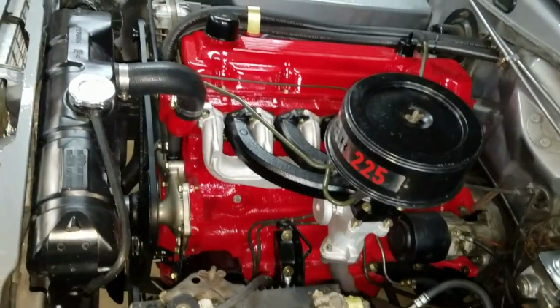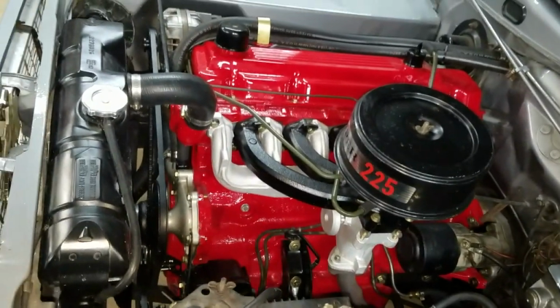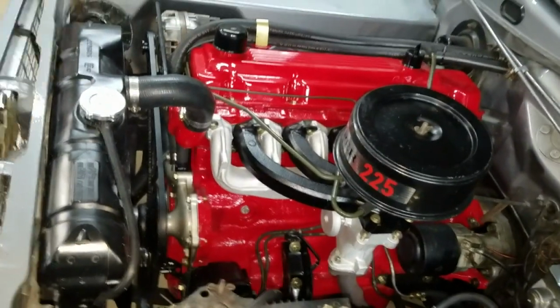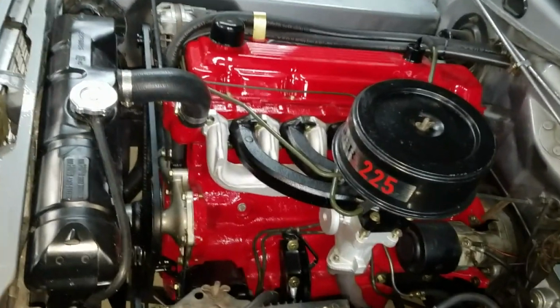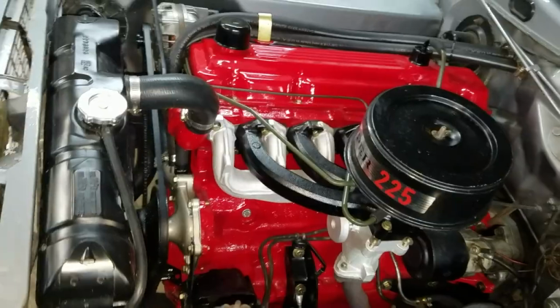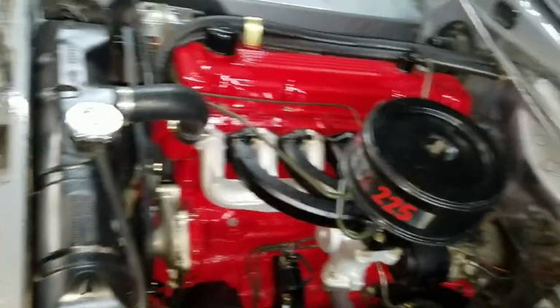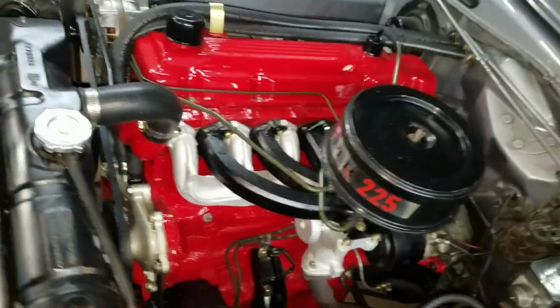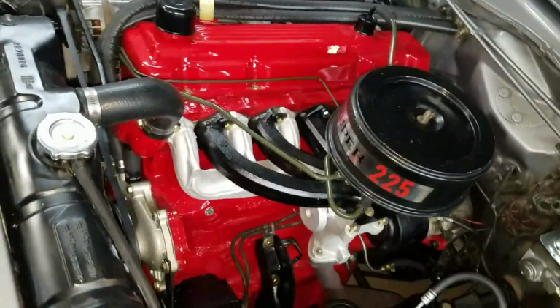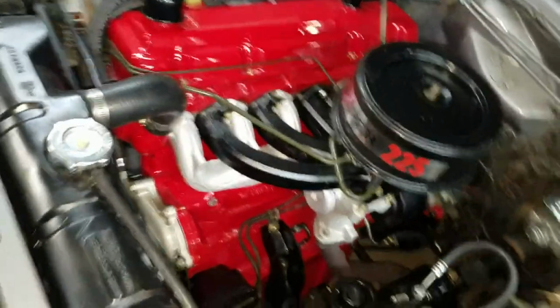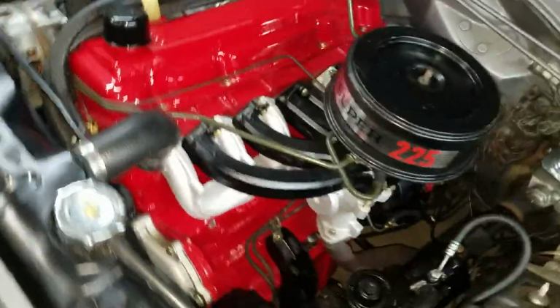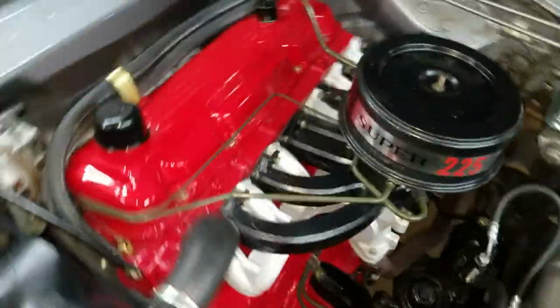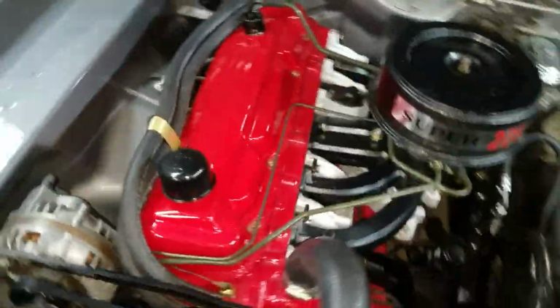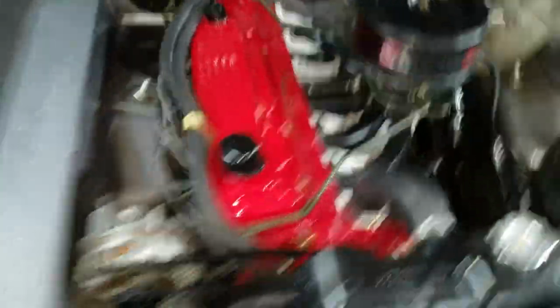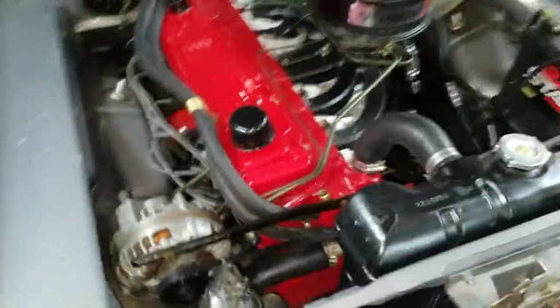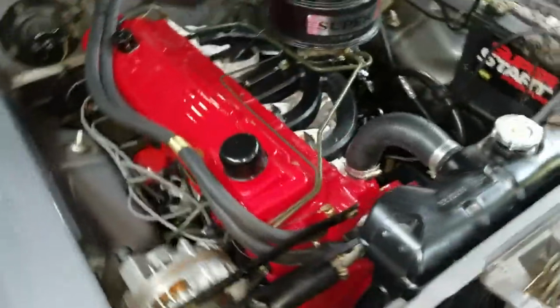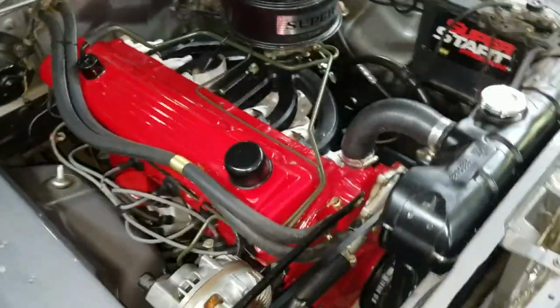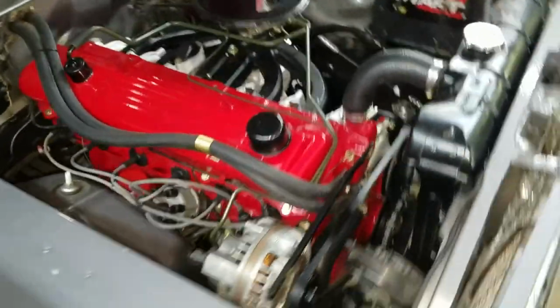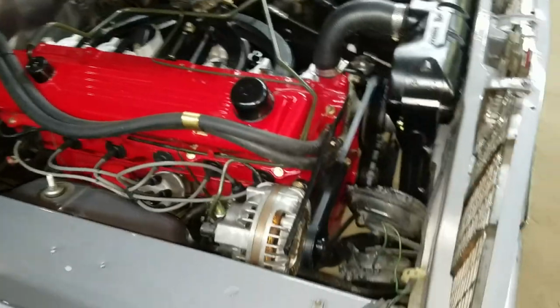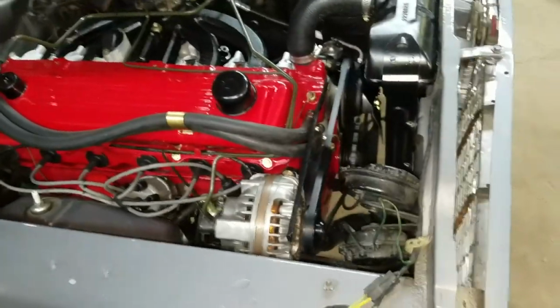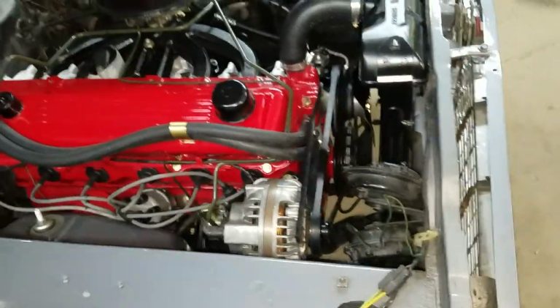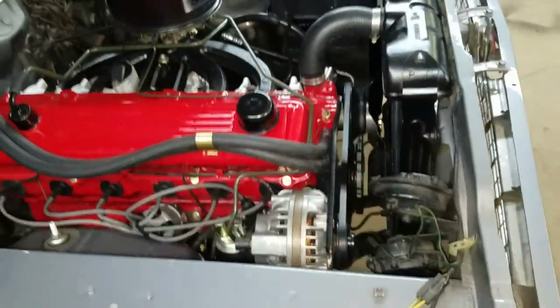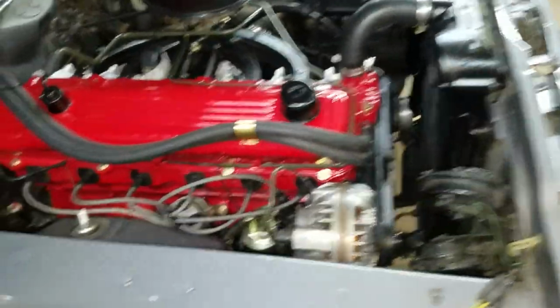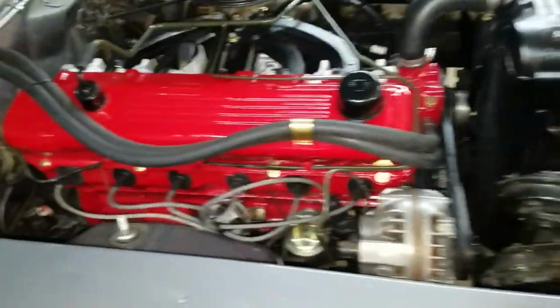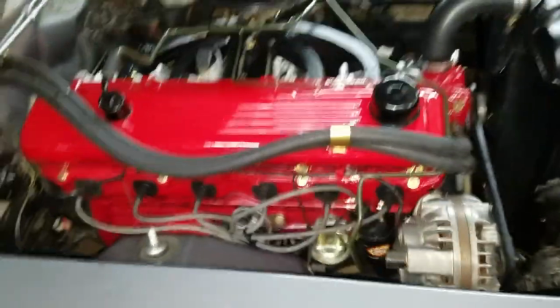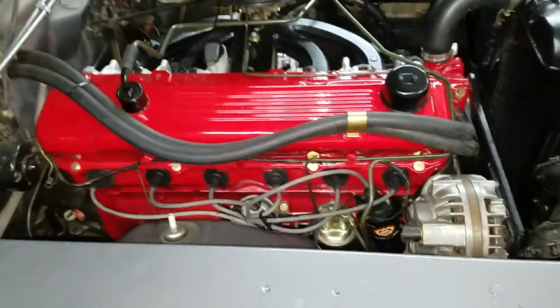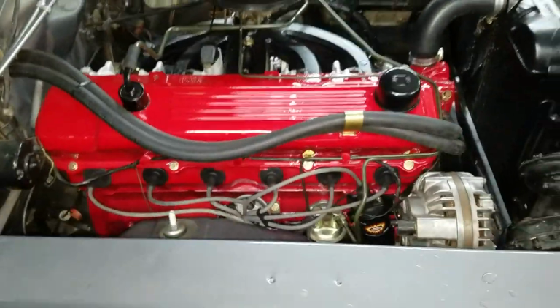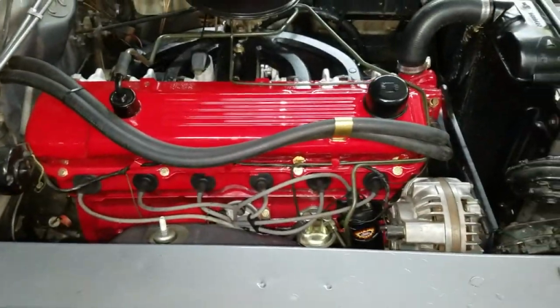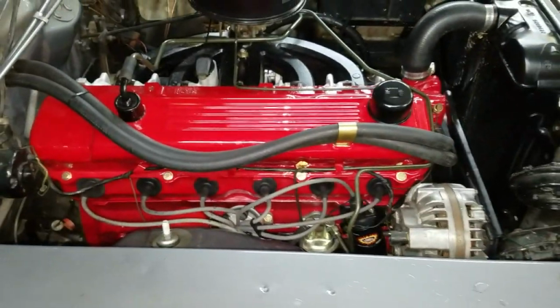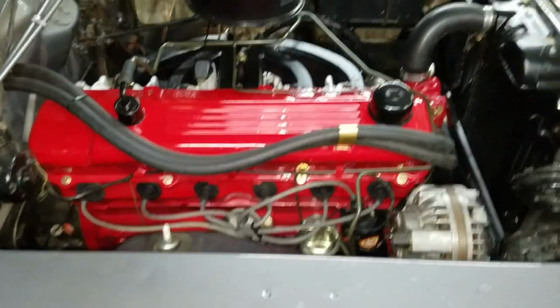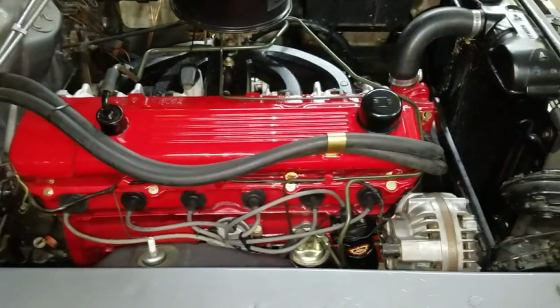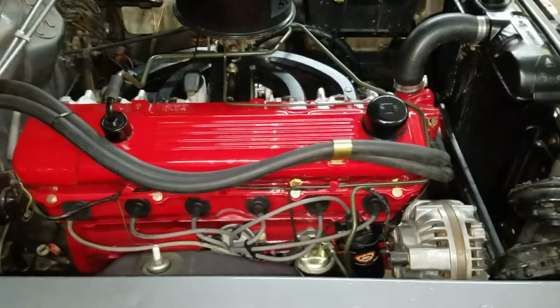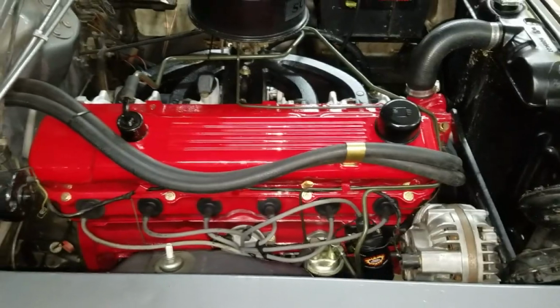Complete rebuild of the engine. The only thing that's original inside is still the crankshaft and the camshaft — and that's pretty much it. New belts. Engine was completely gone through, baked, primered, and then painted.